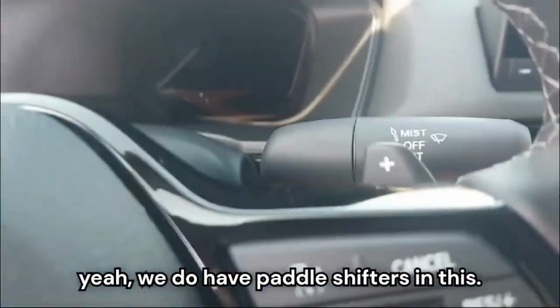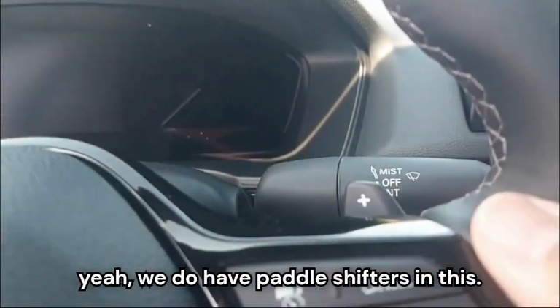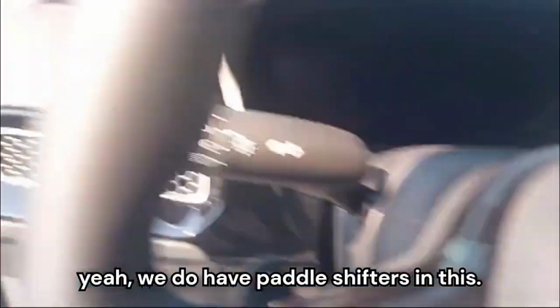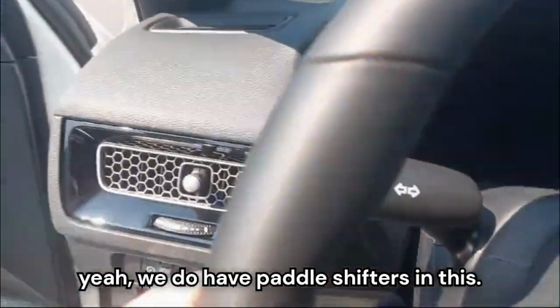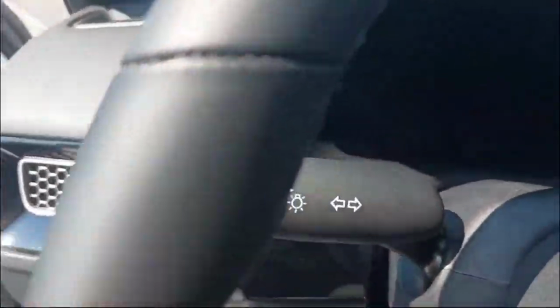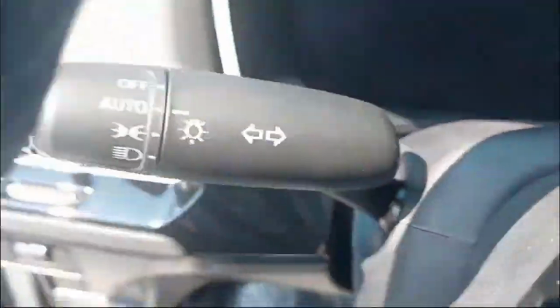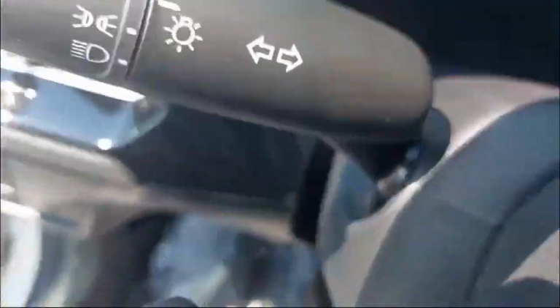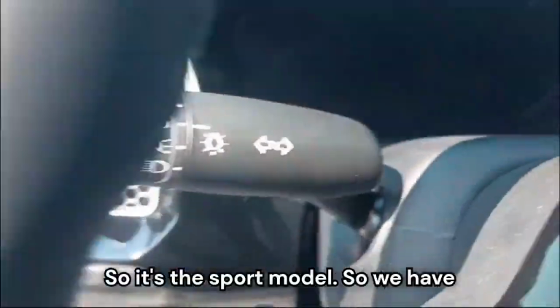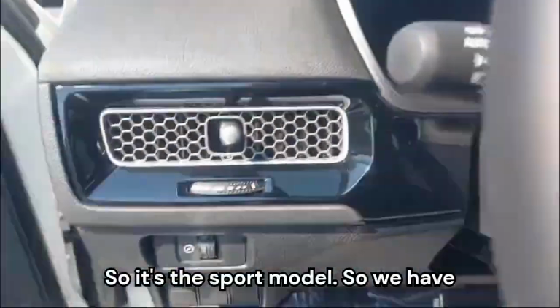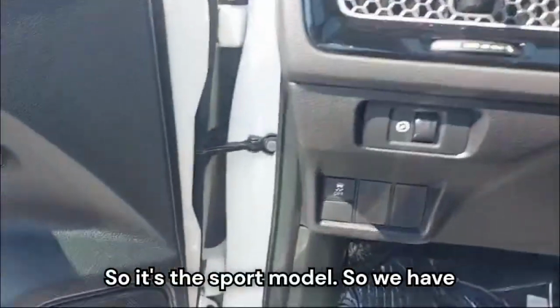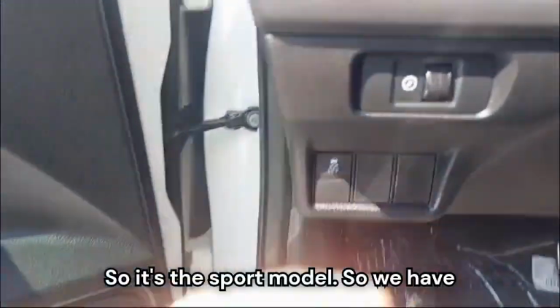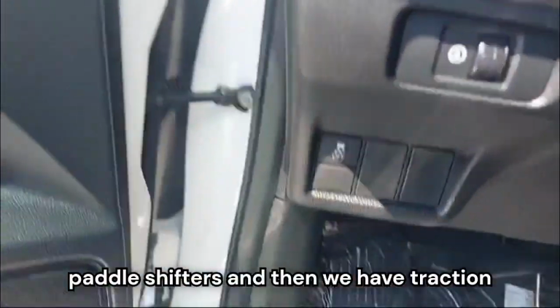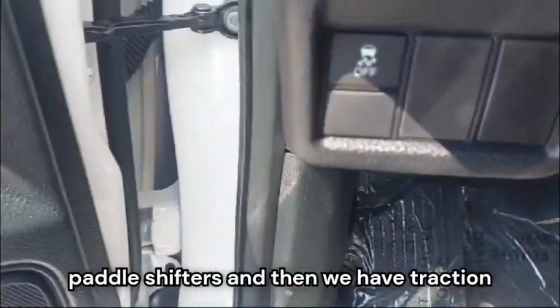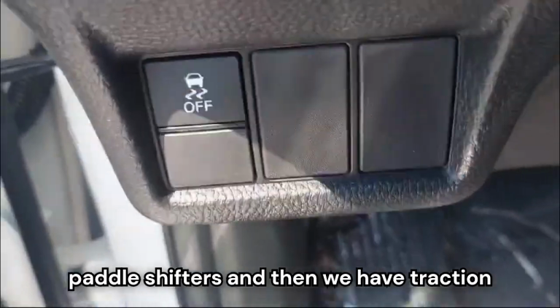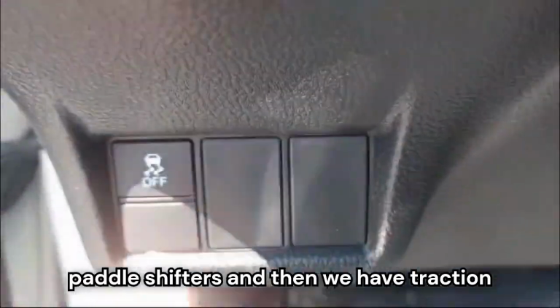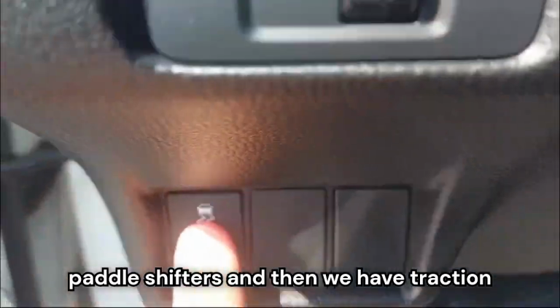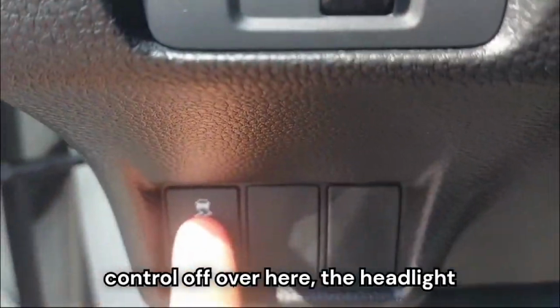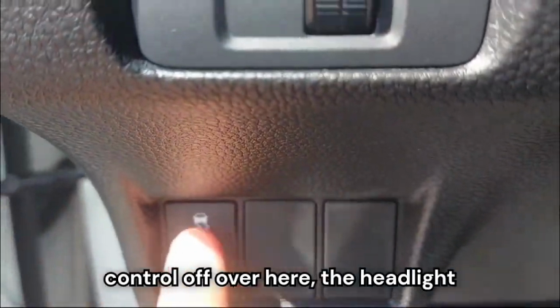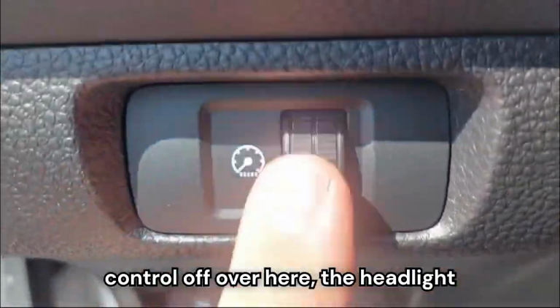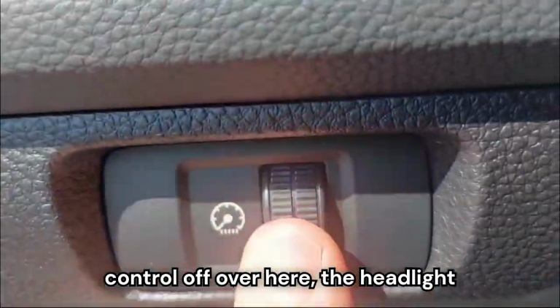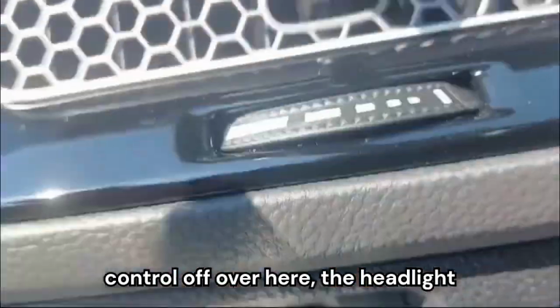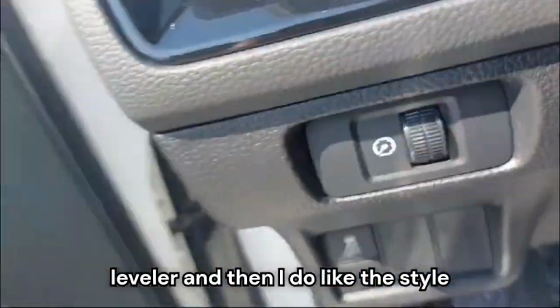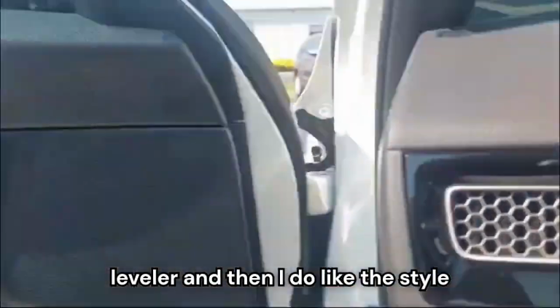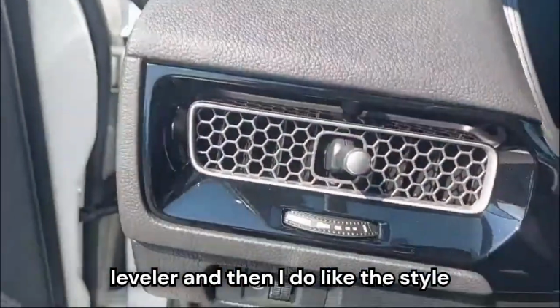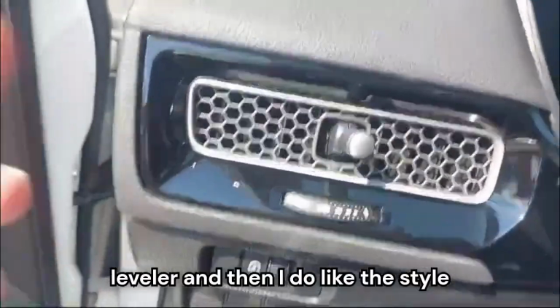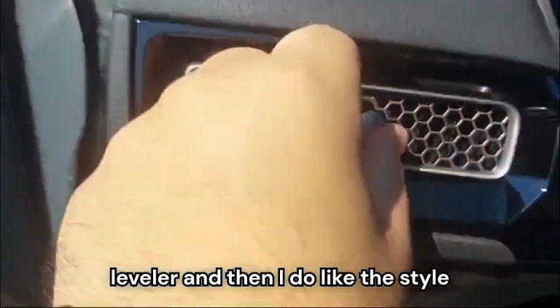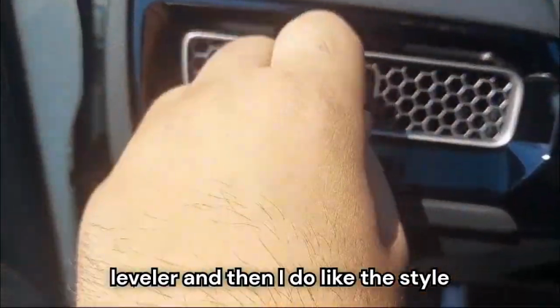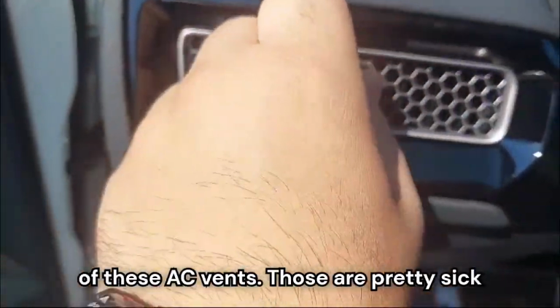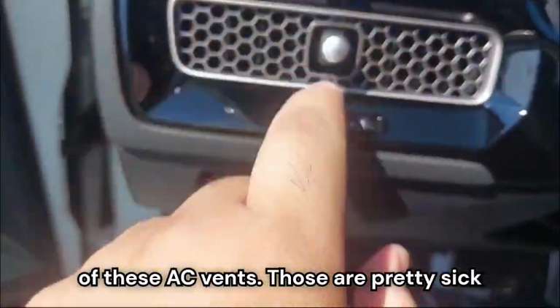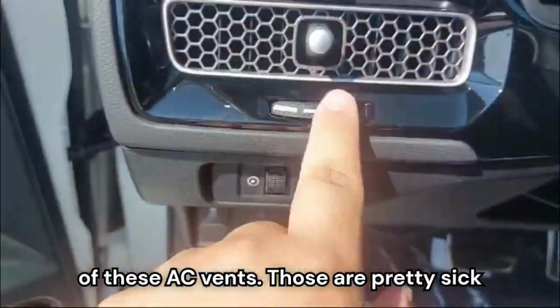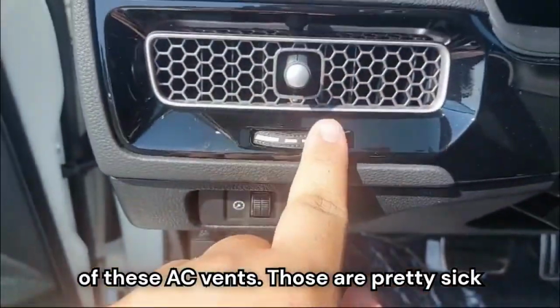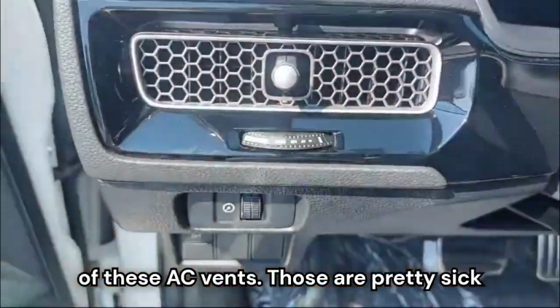We do have paddle shifters in this — it's the Sport model. Over here we have traction control off and the headlight leveler. I do like the style of these AC vents; those are pretty sick.